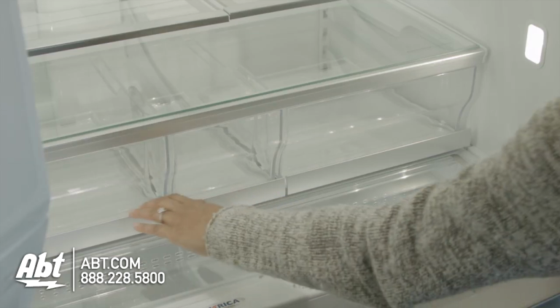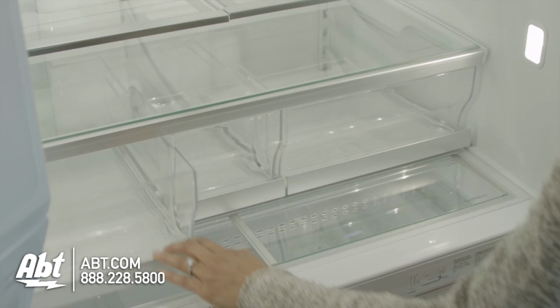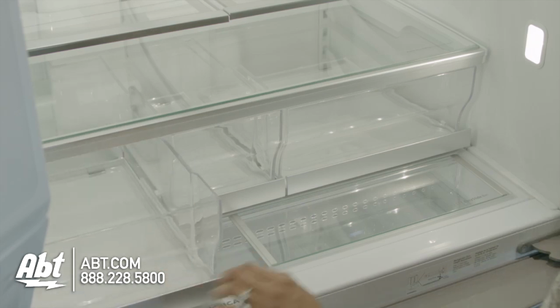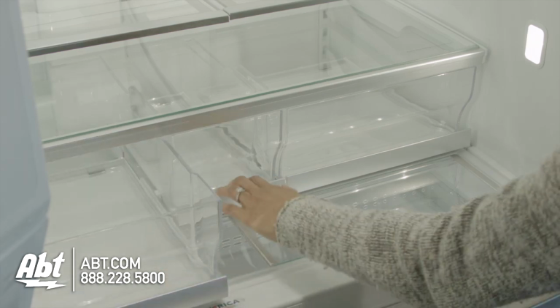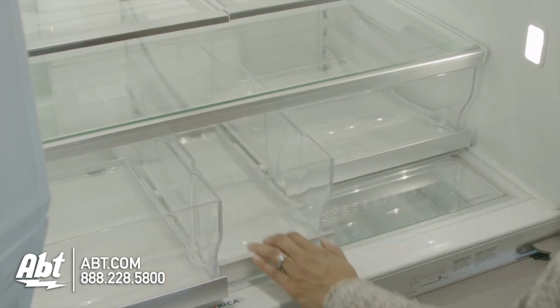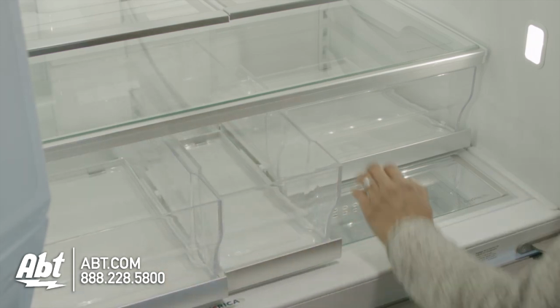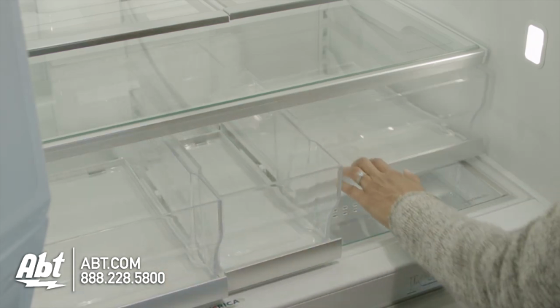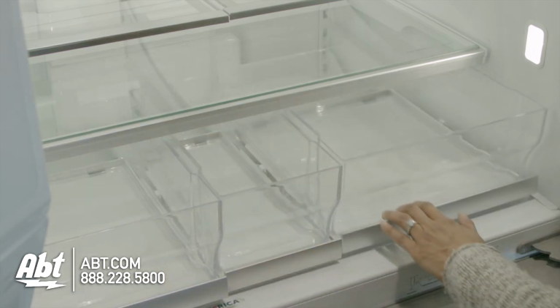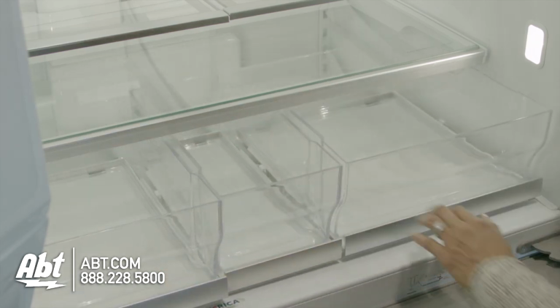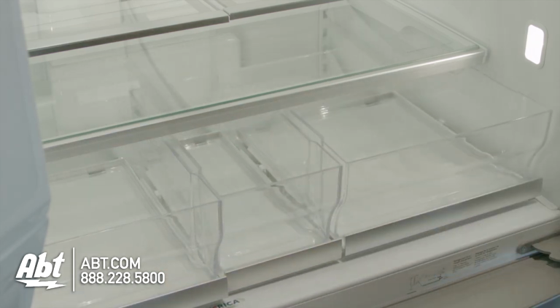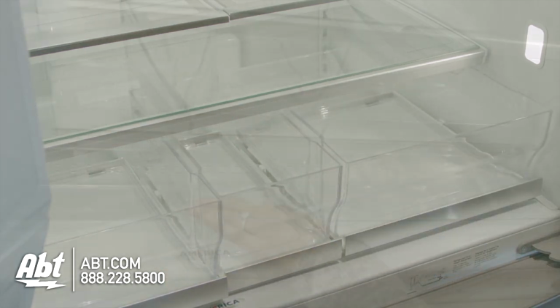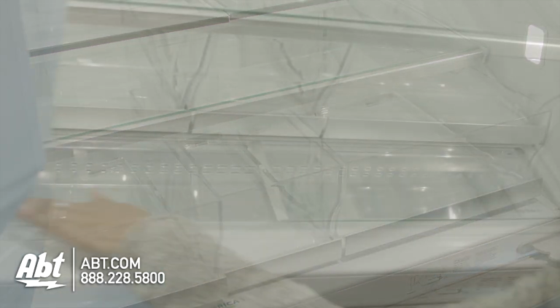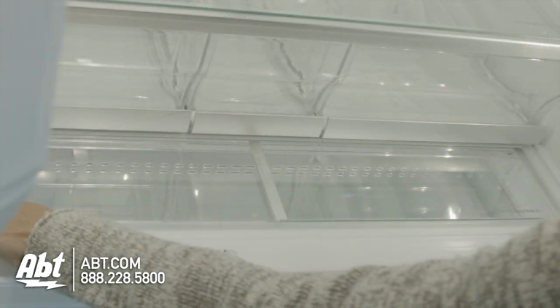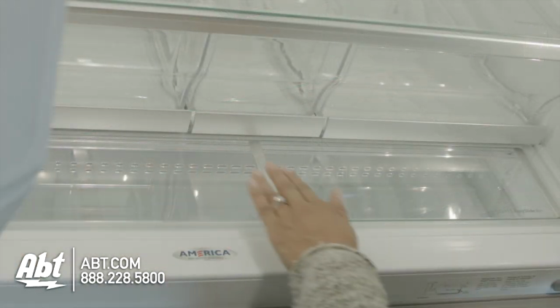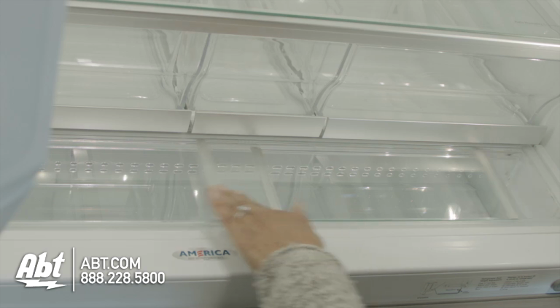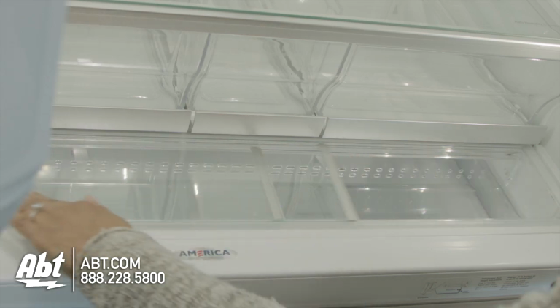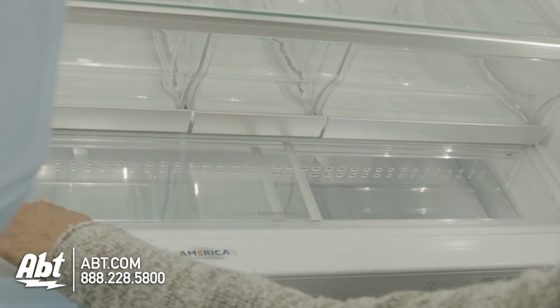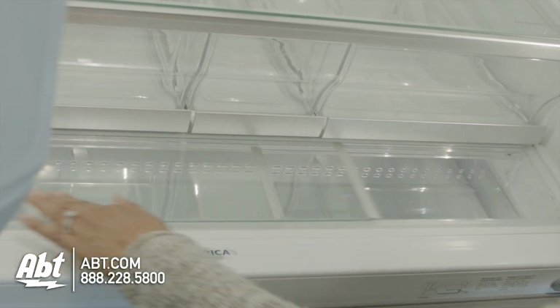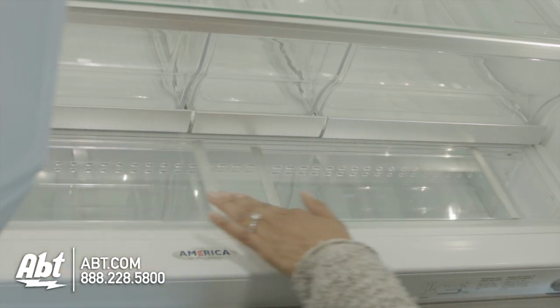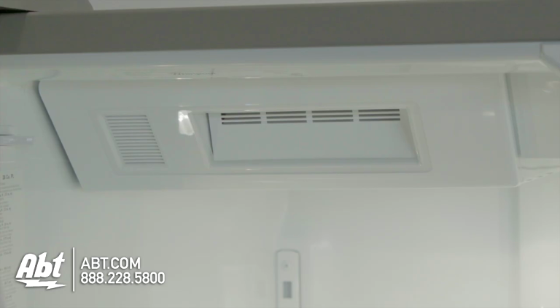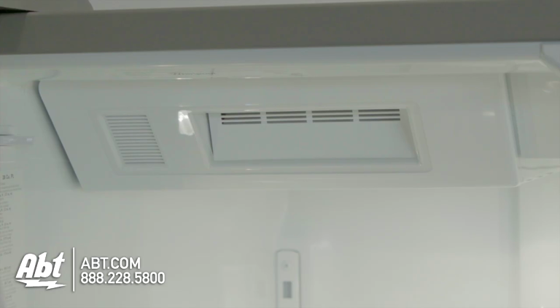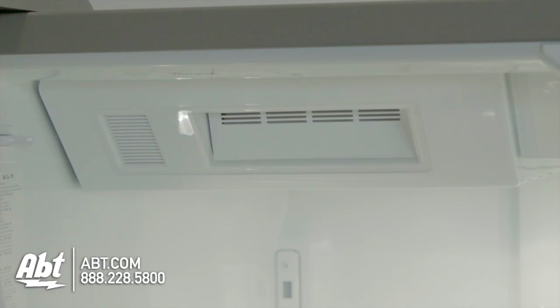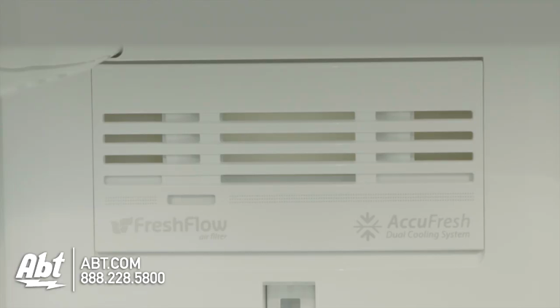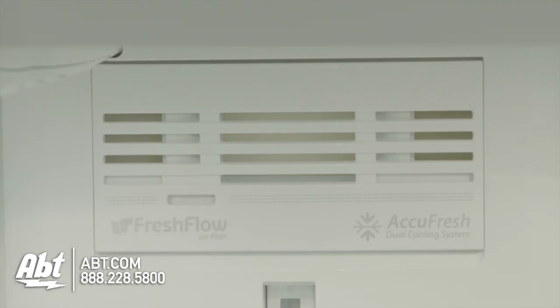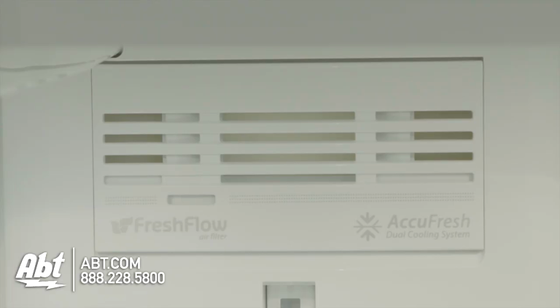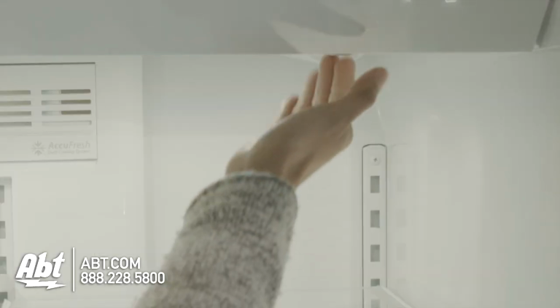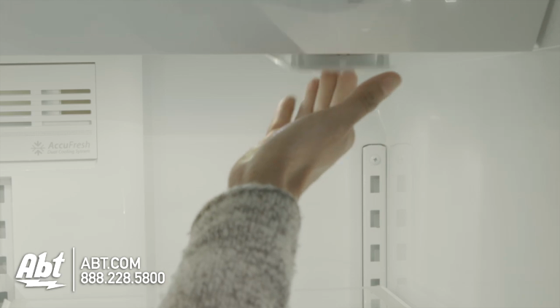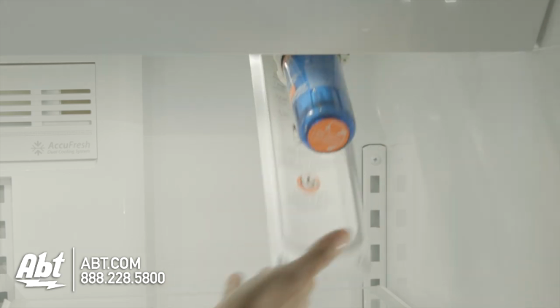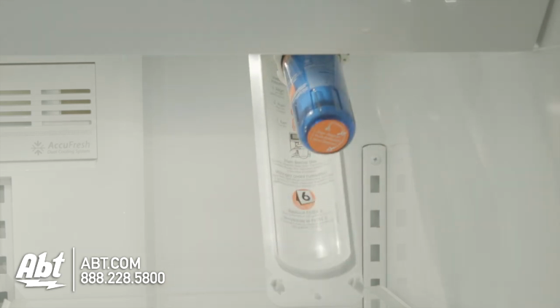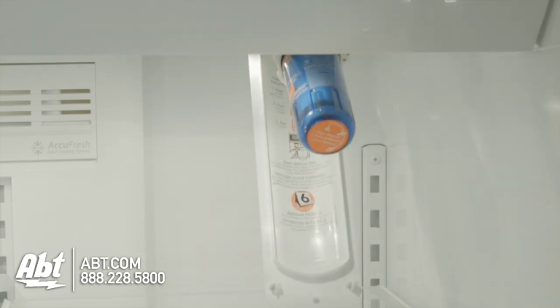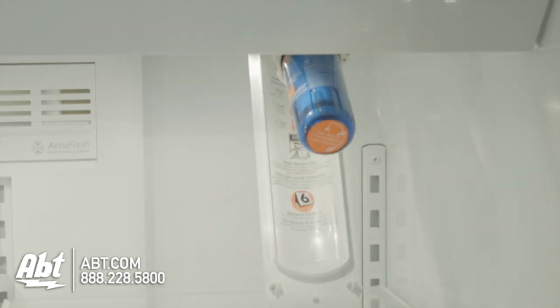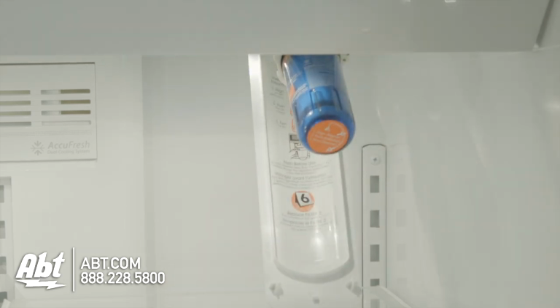This unit has a triple crisper system with automatic humidity control and a separate storage bin for quick access items. The ice maker, an air filter, and water filter are also located inside the refrigerator.